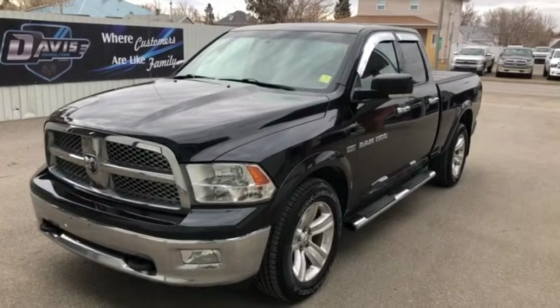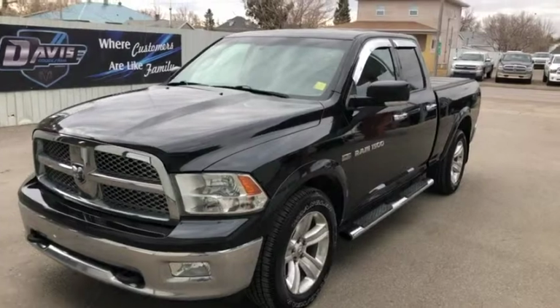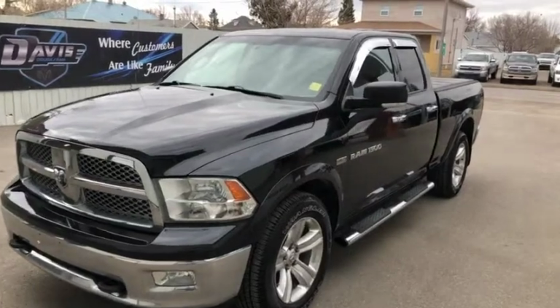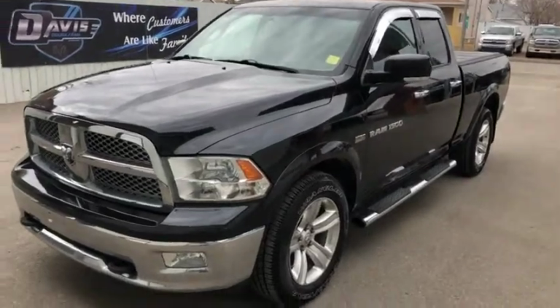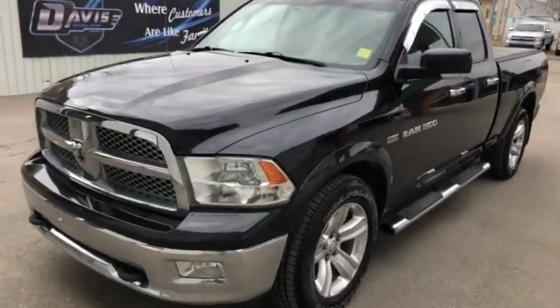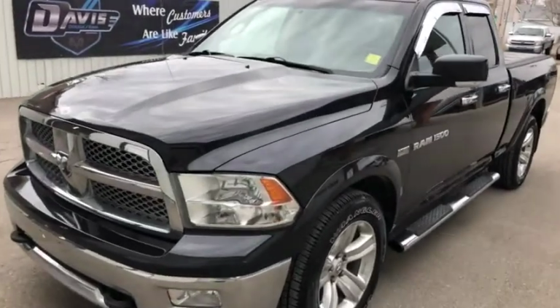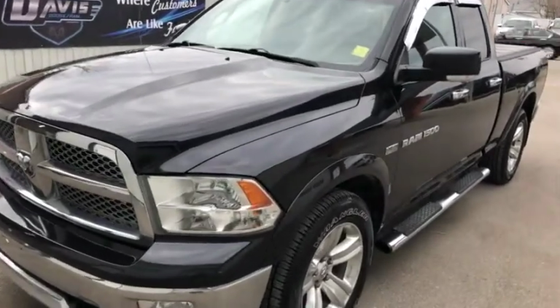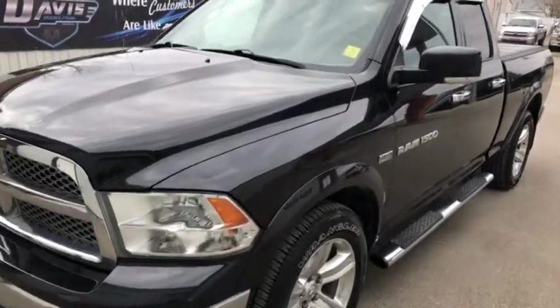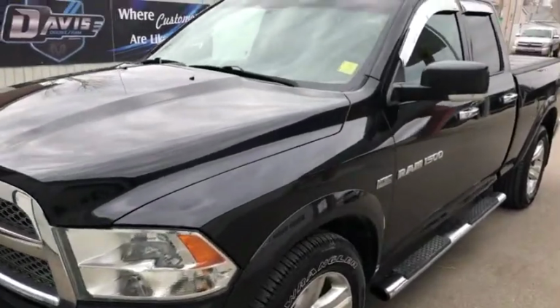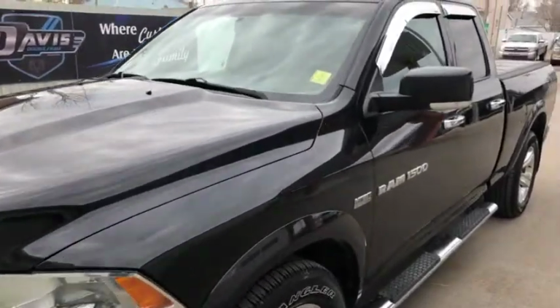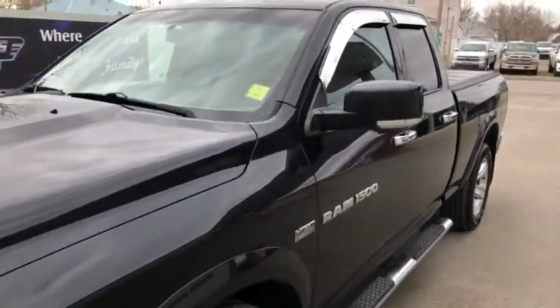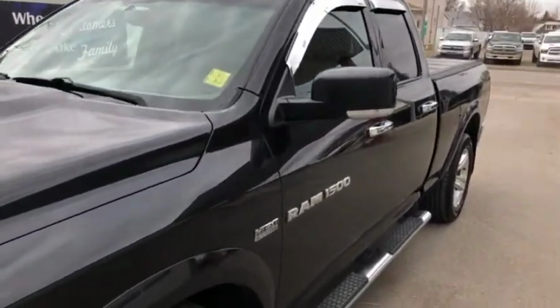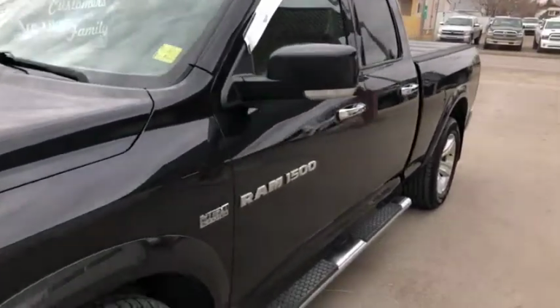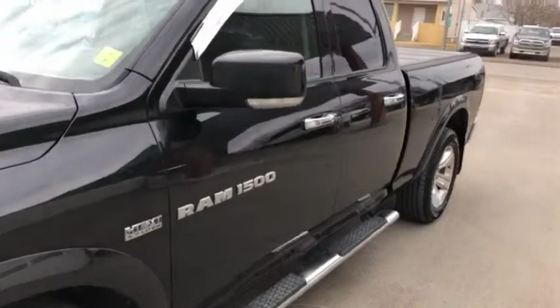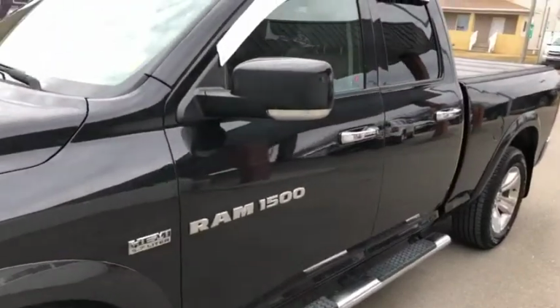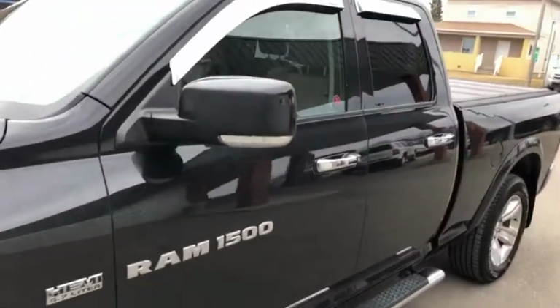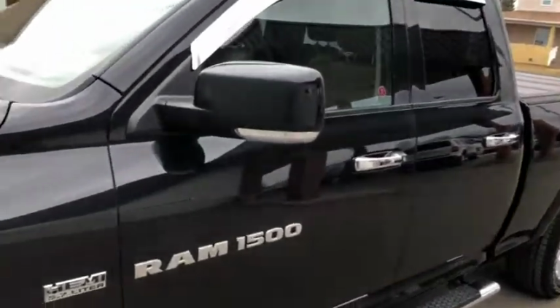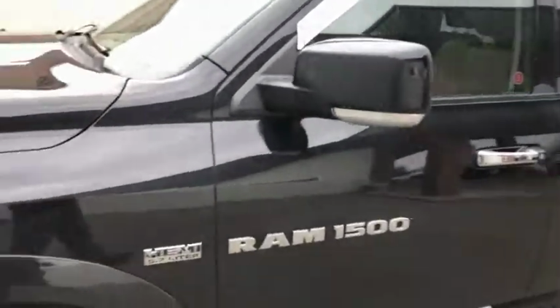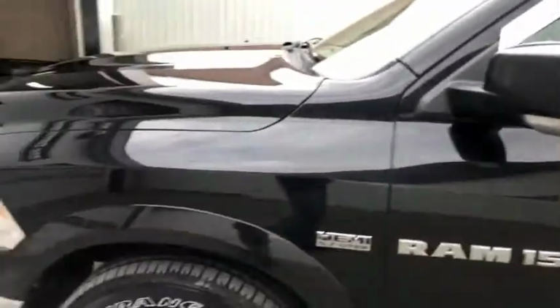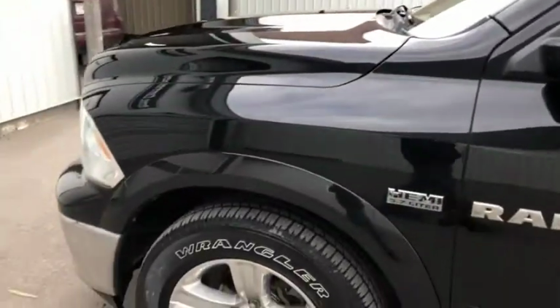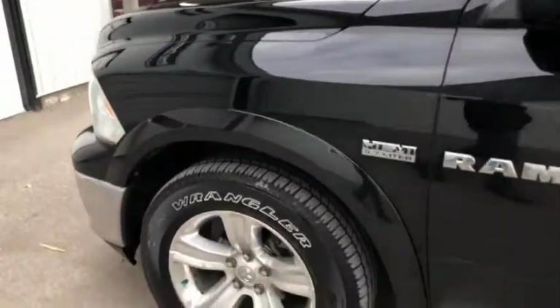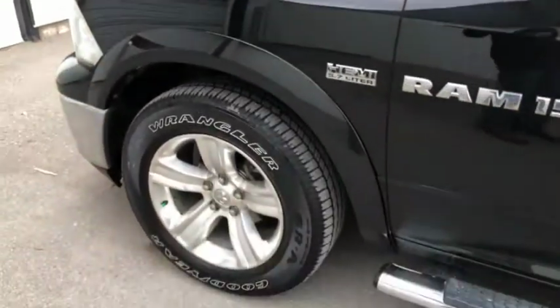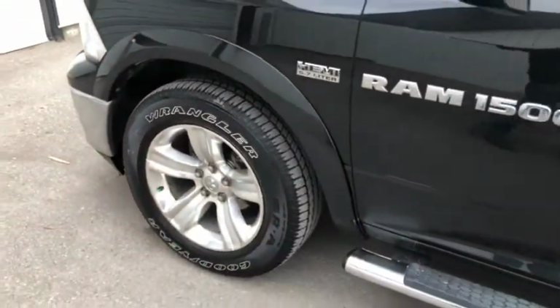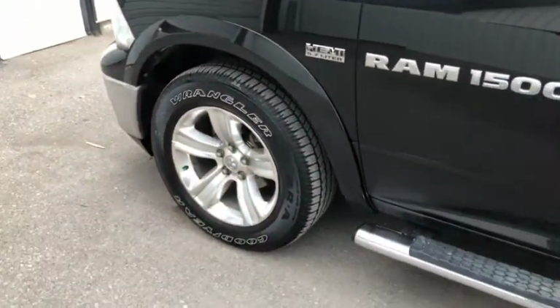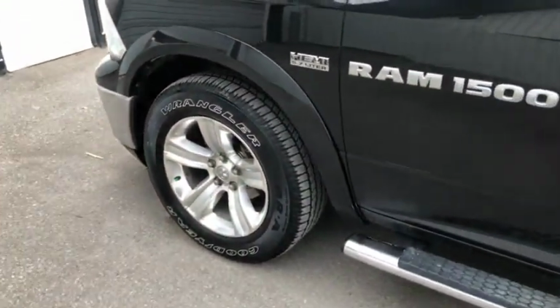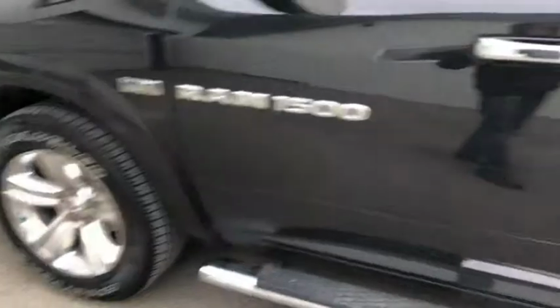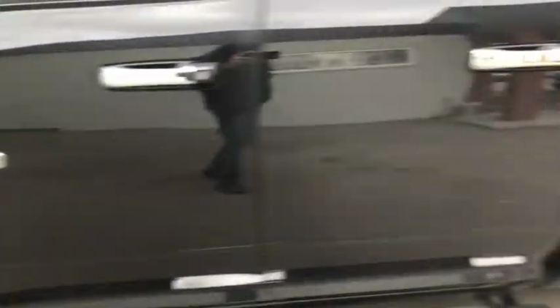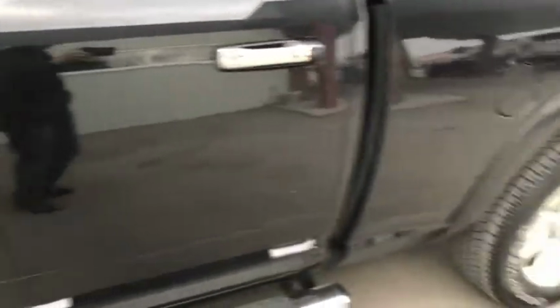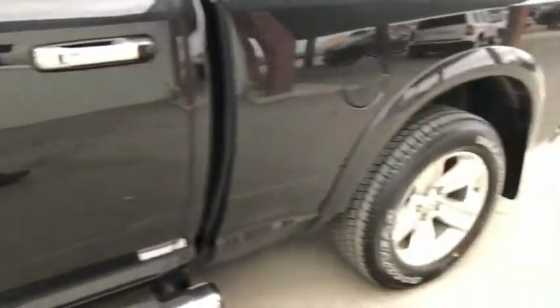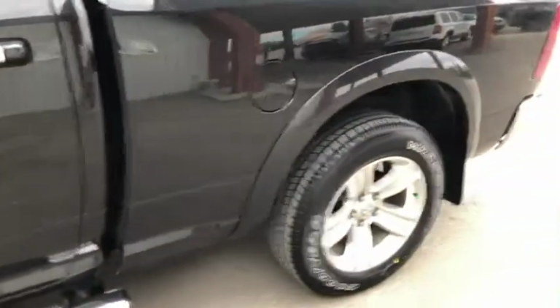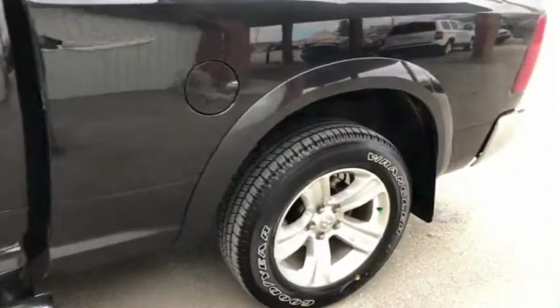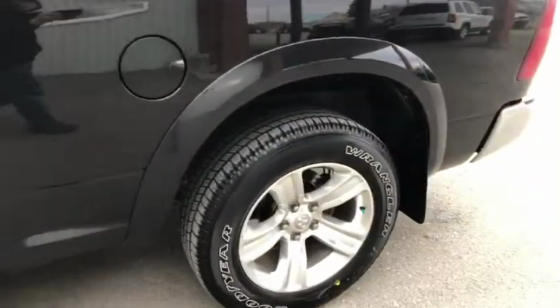Dock number 11358. This is a 2011 Dodge Ram 1500, Hemi edition, black in color, as you can see, and it does come with some 20-inch sport rims. It actually looks pretty good on this truck.